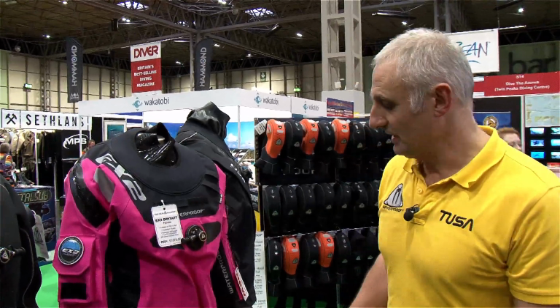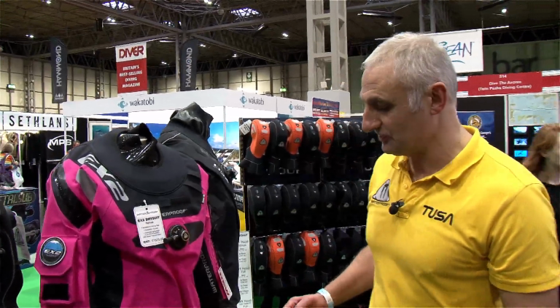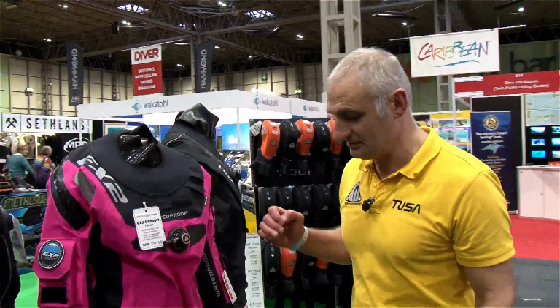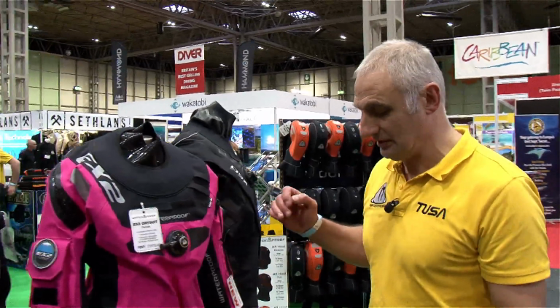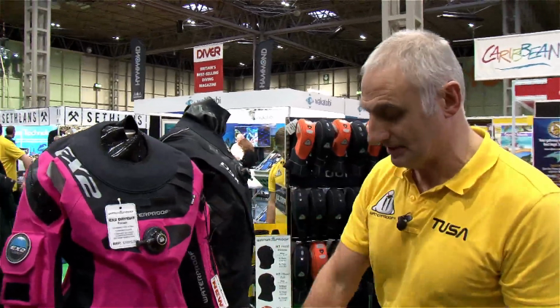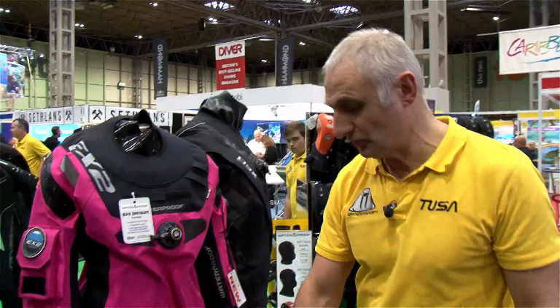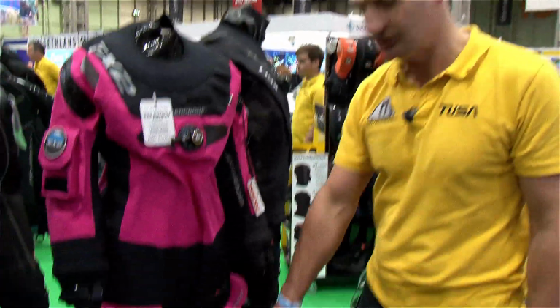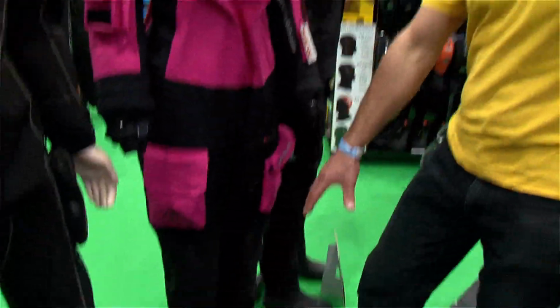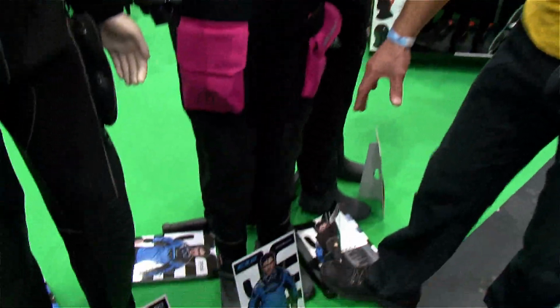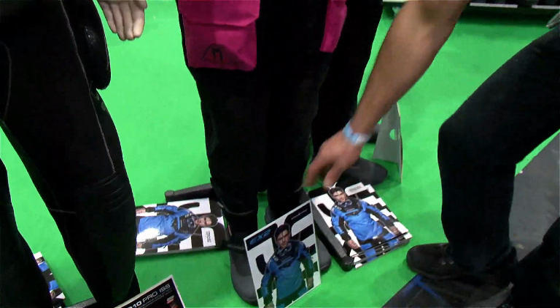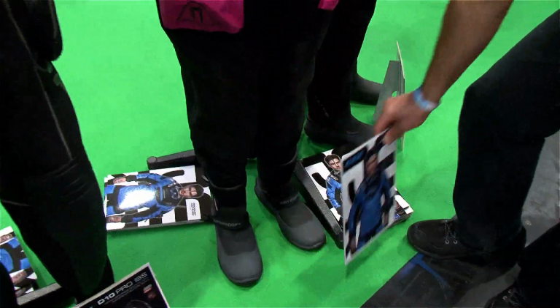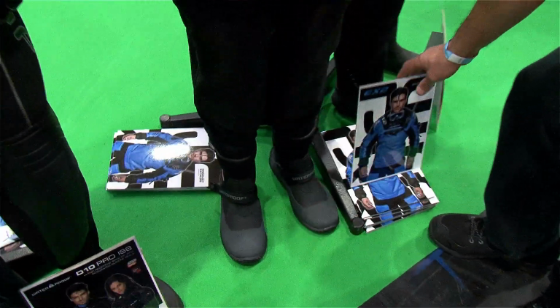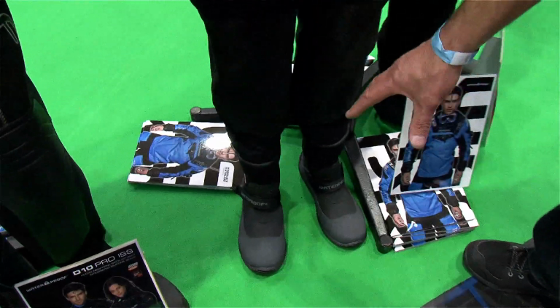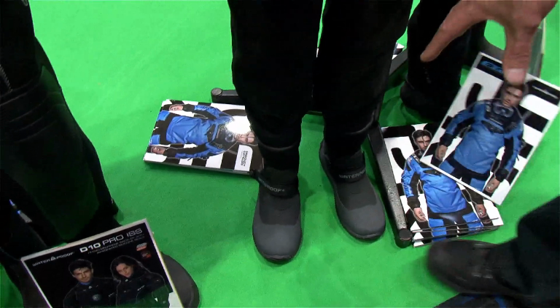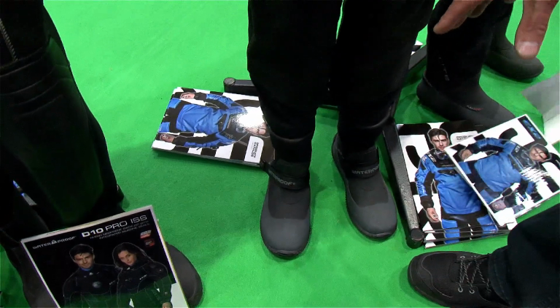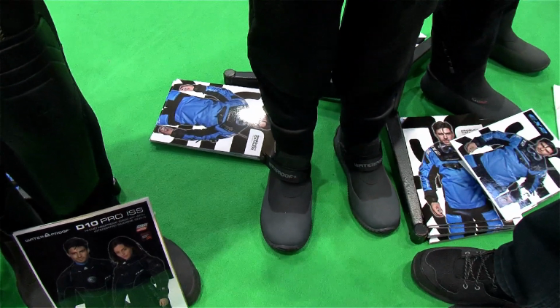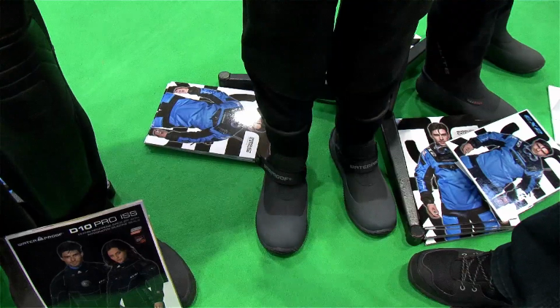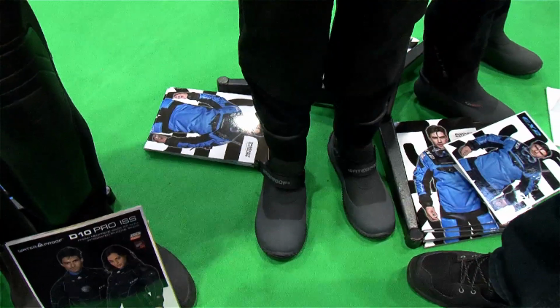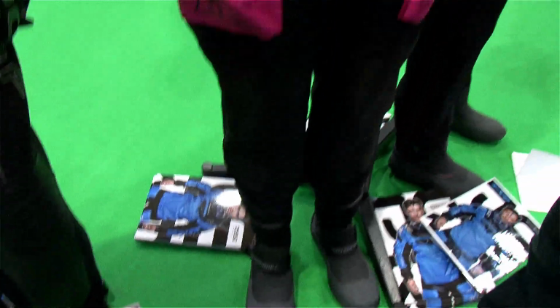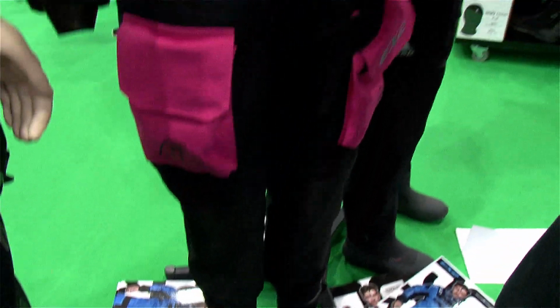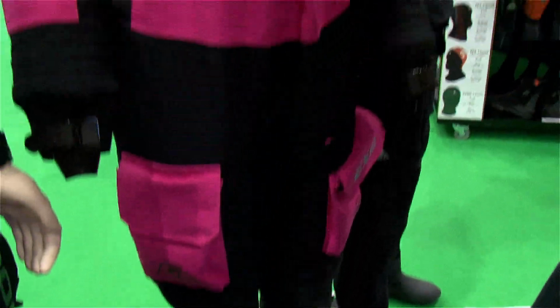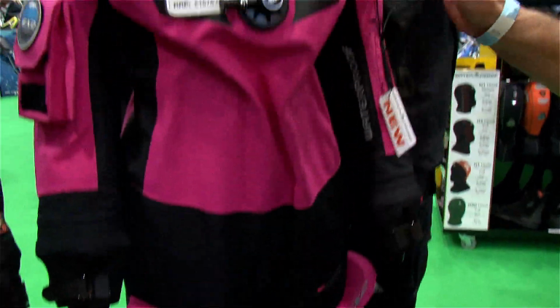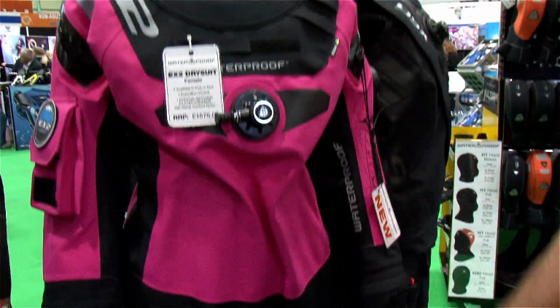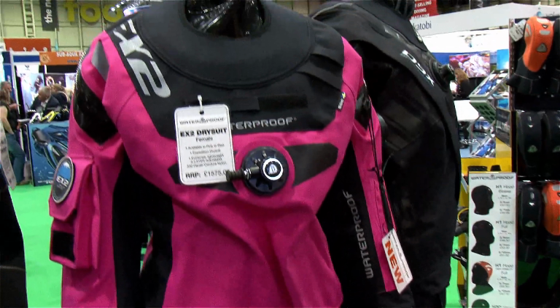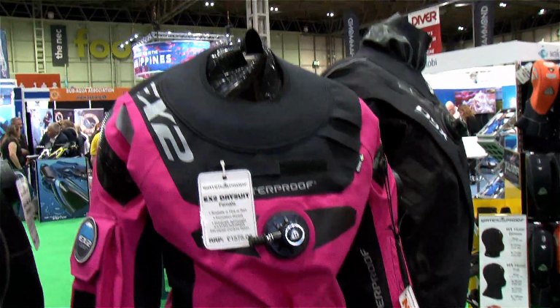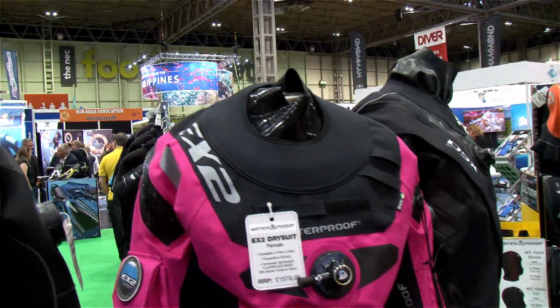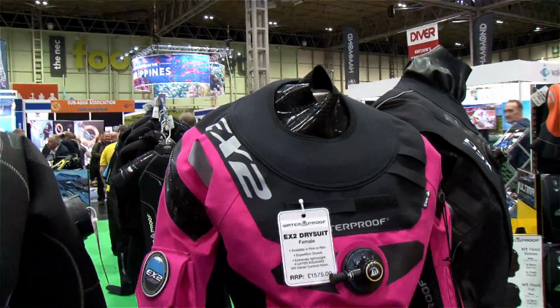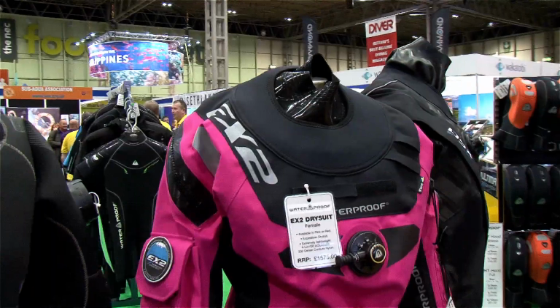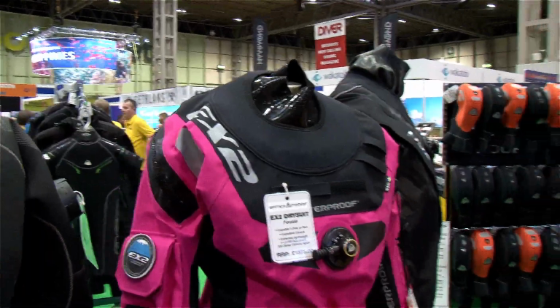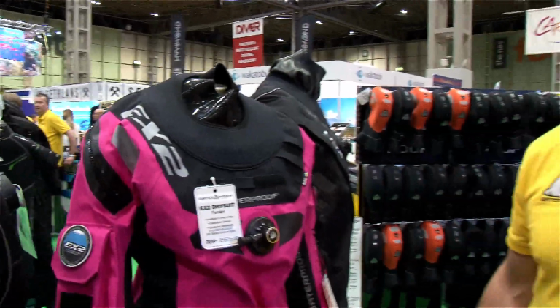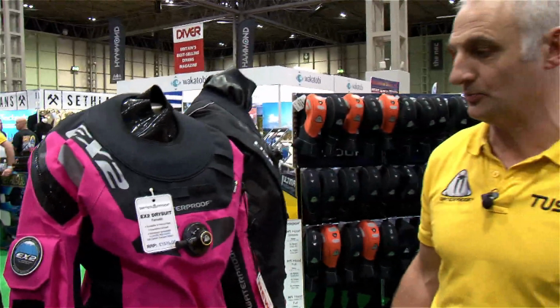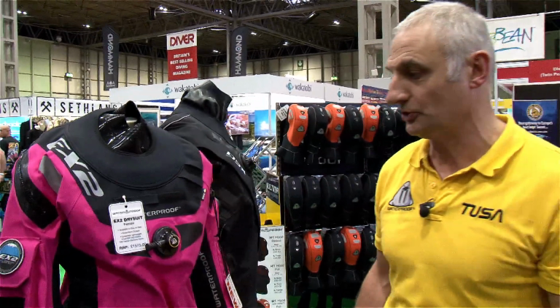Extra facilities on here — it comes with socks fitted in, and is now shown with boots attached. It's a very lightweight suit, weighing just two kilos, so for travel there are no problems at all.